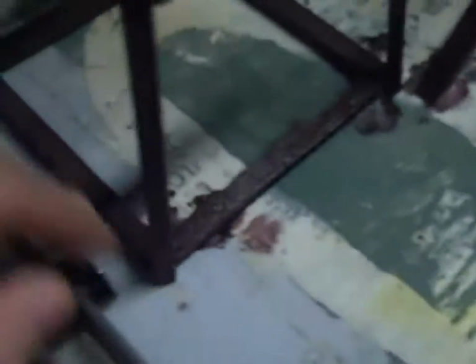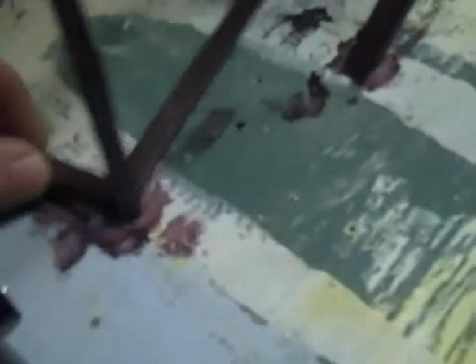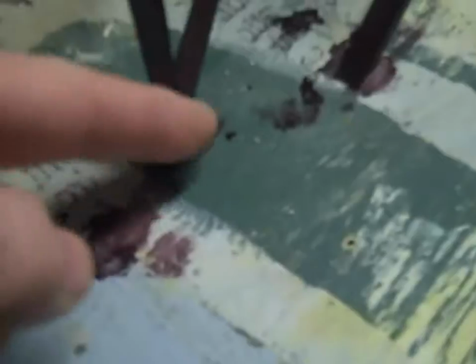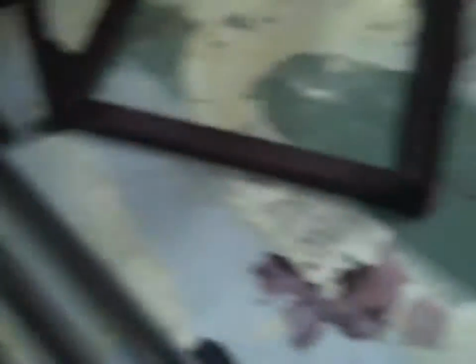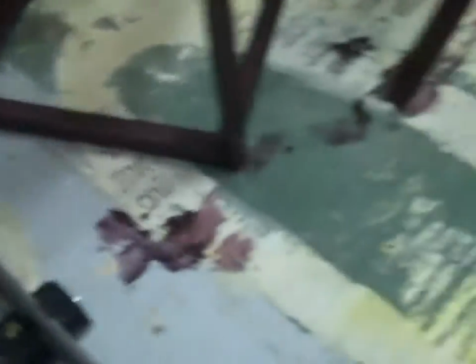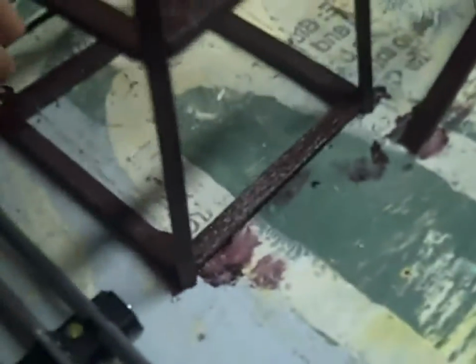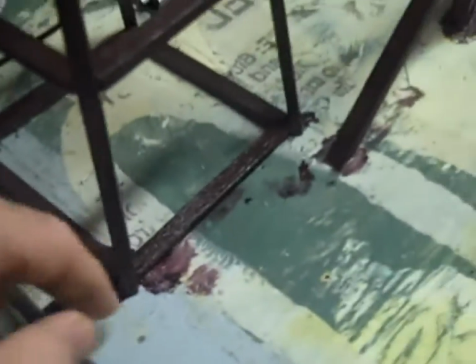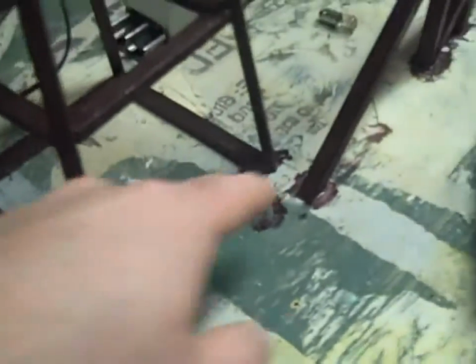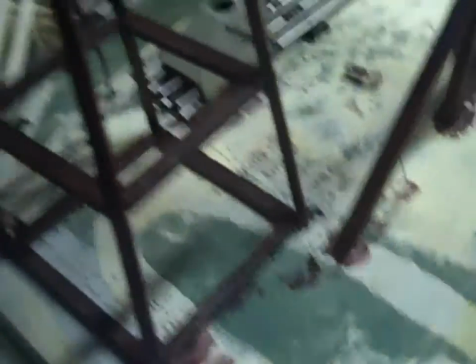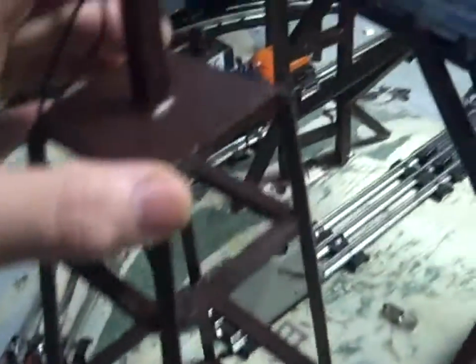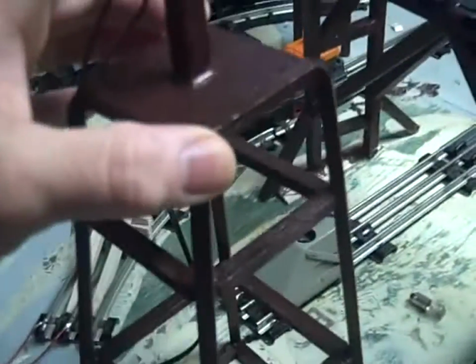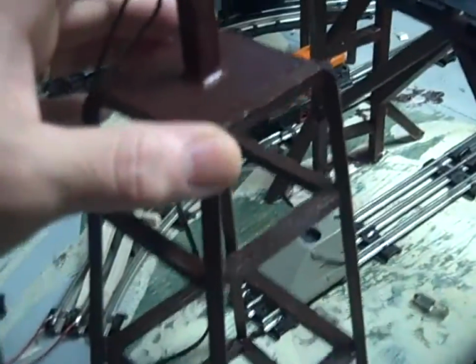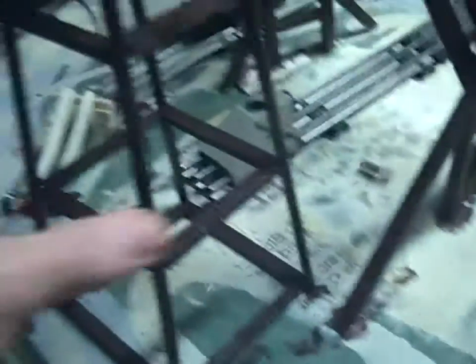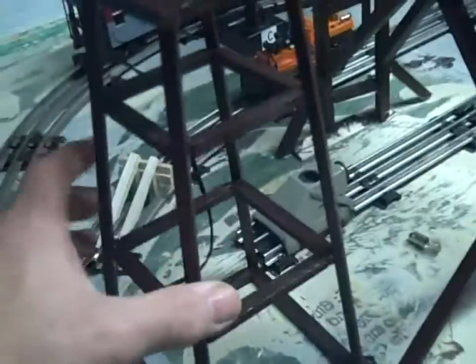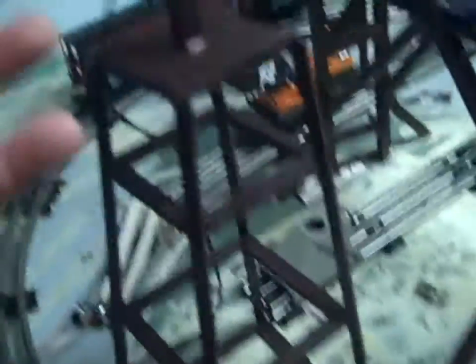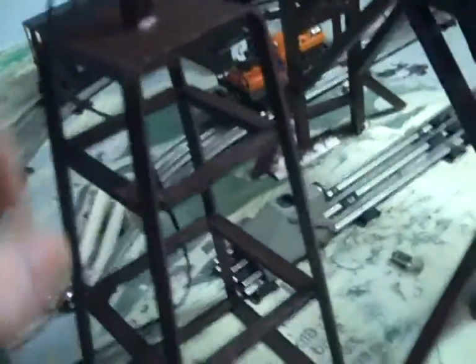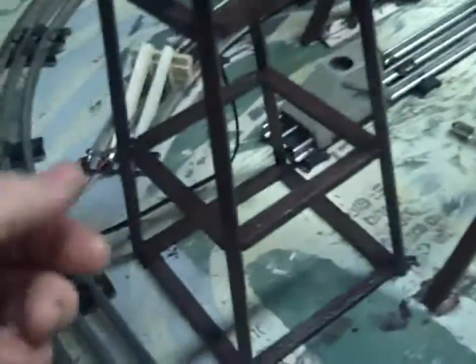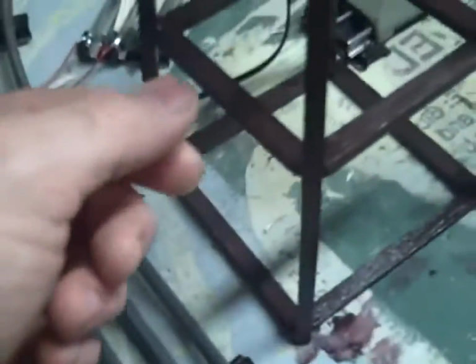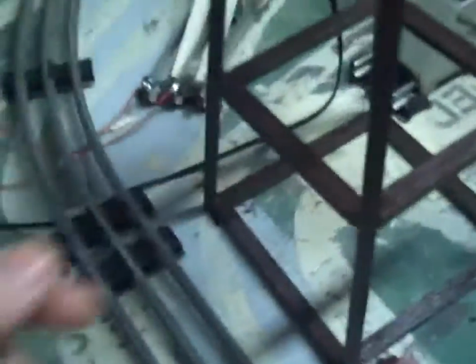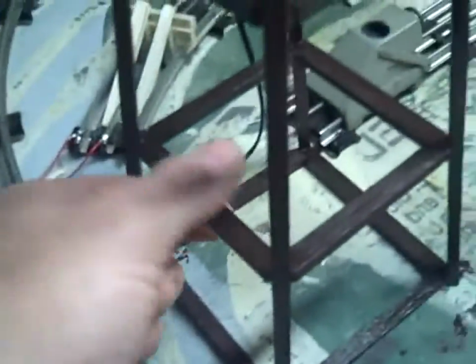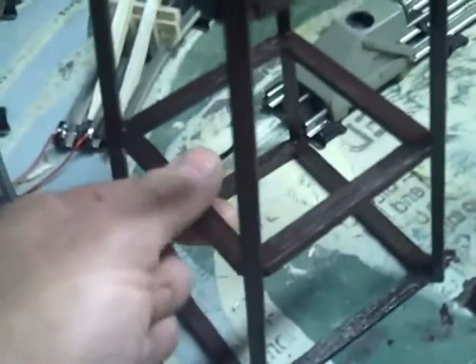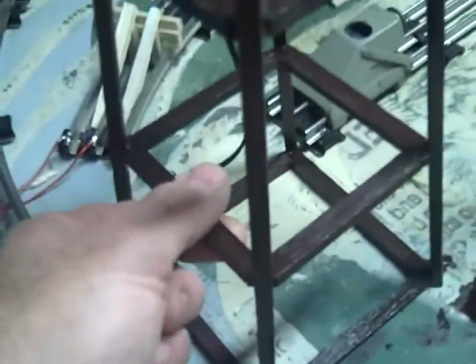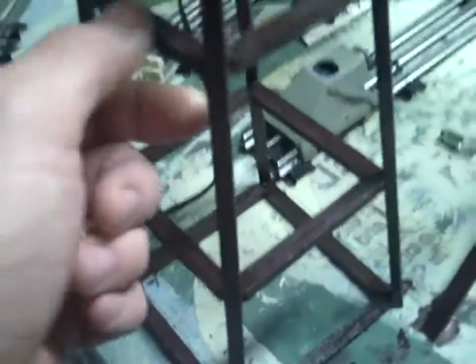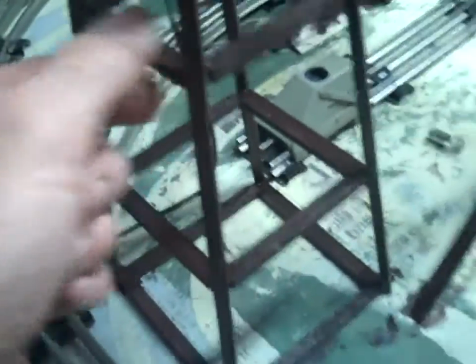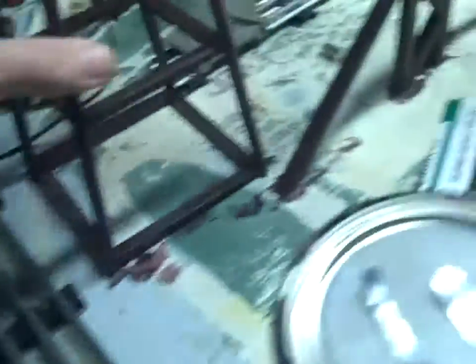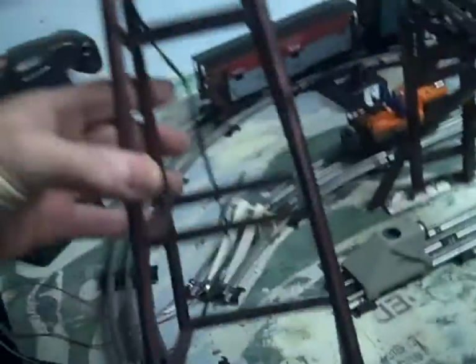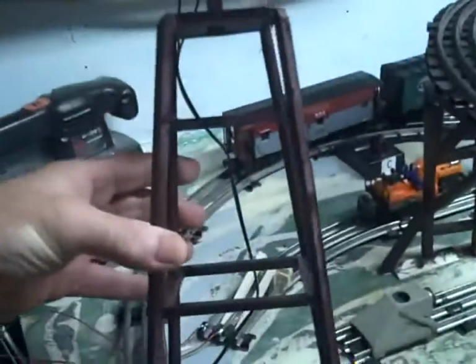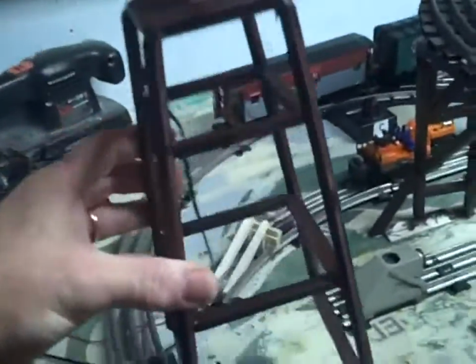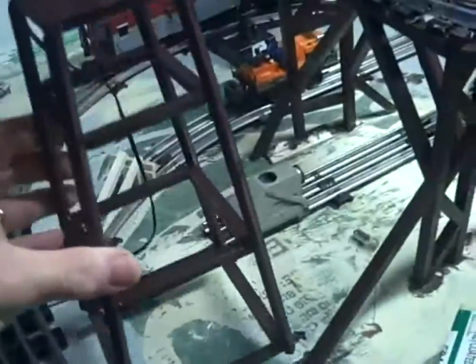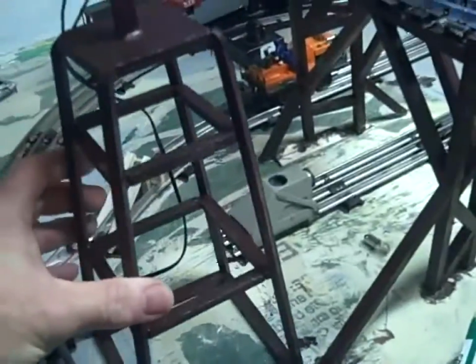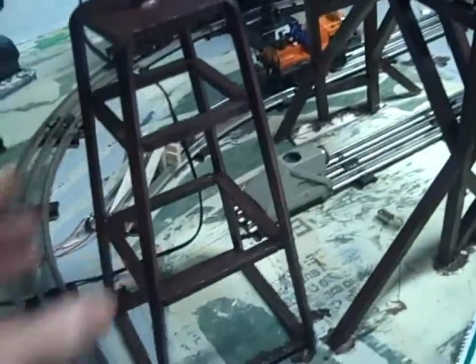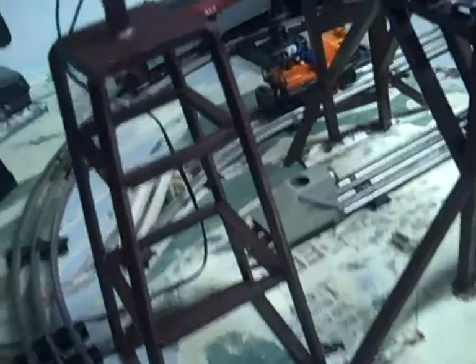I cut it flat on each one of them. I glue it on the bottom first, then I glue it on the top, and then you basically have the tower. These pieces you just stick in, wedge them so they look somewhat straight, glue them, and you're ready to go.